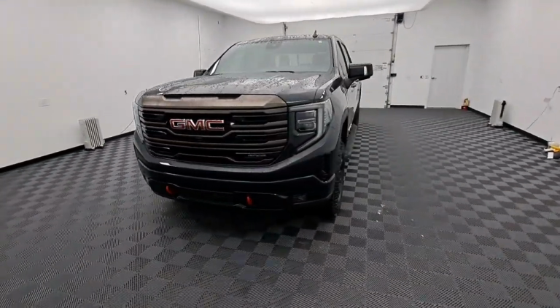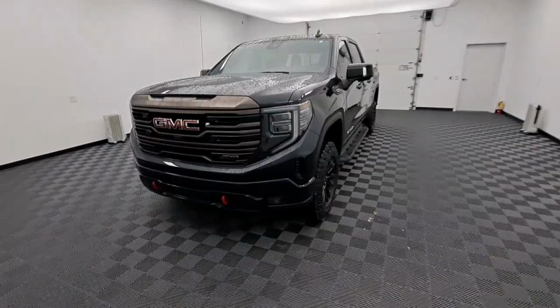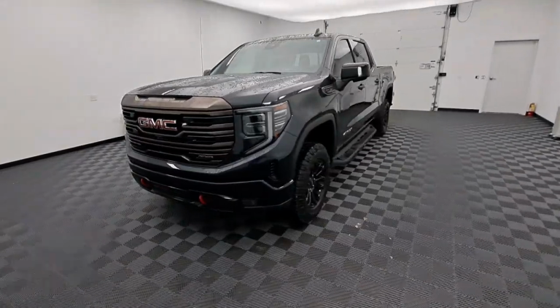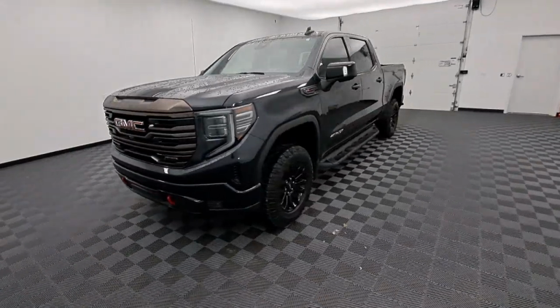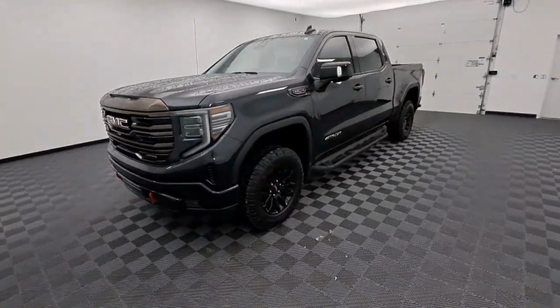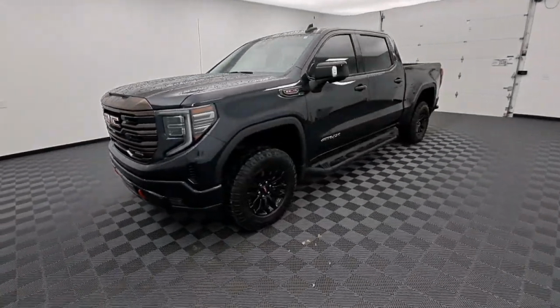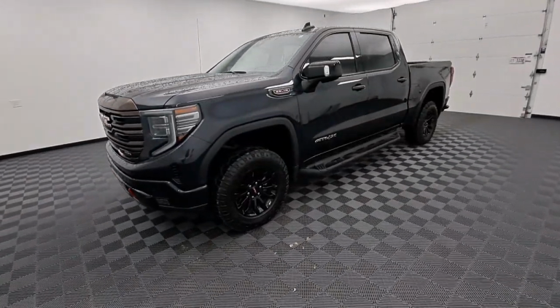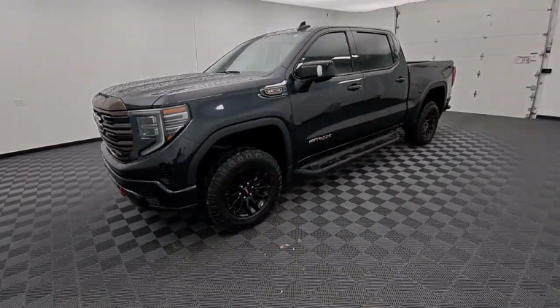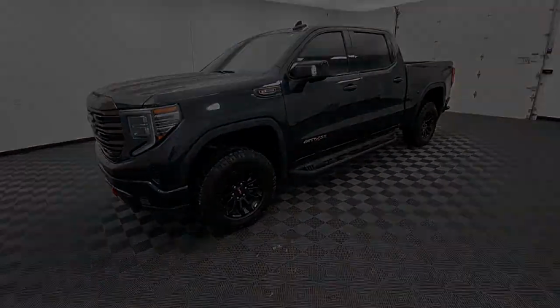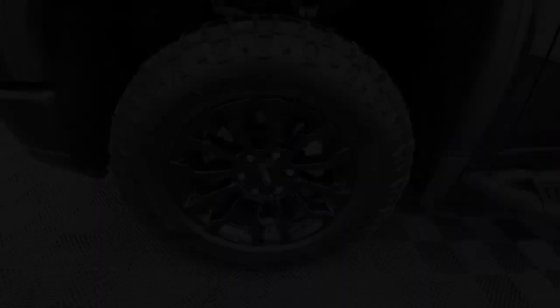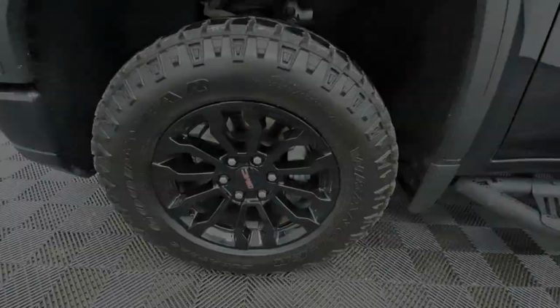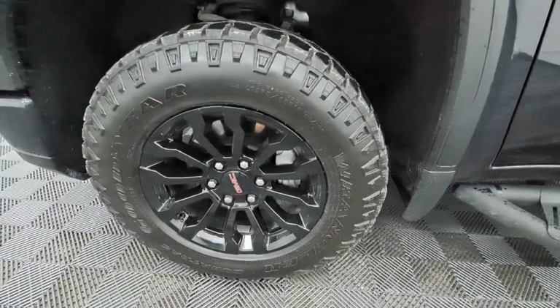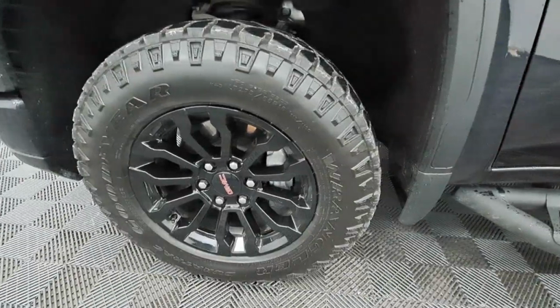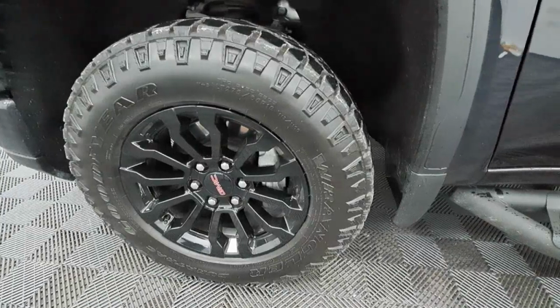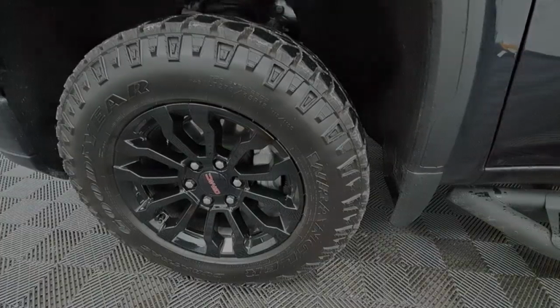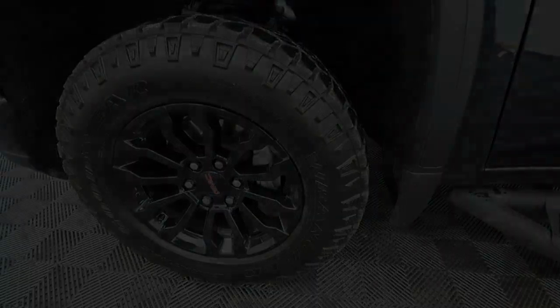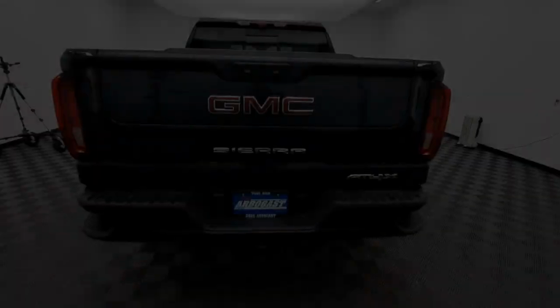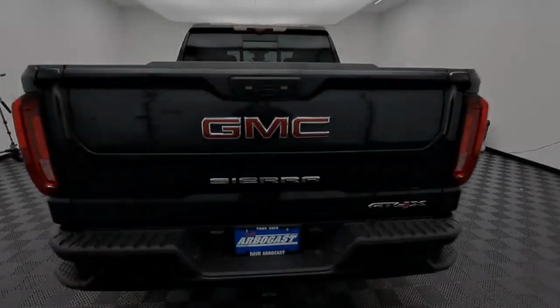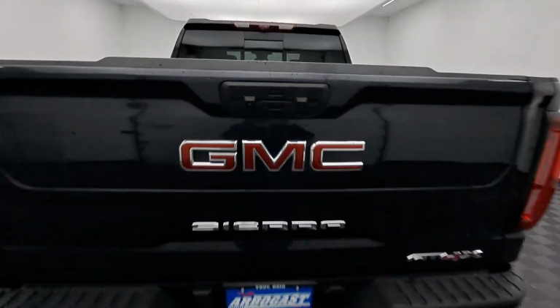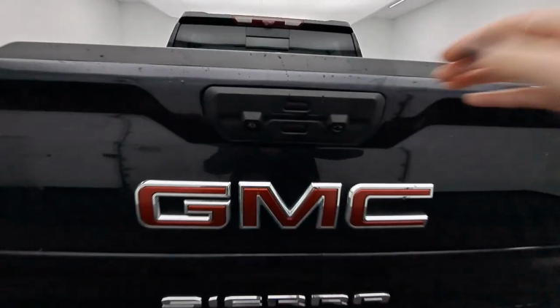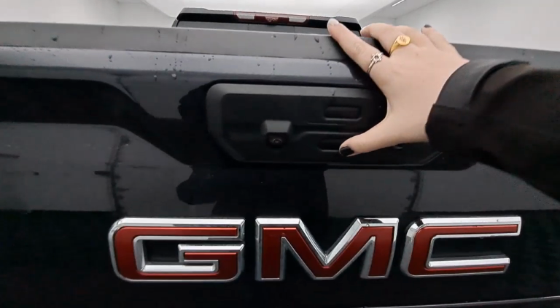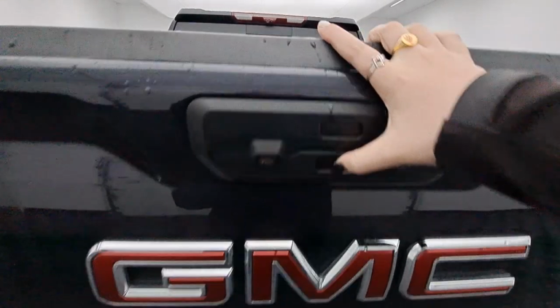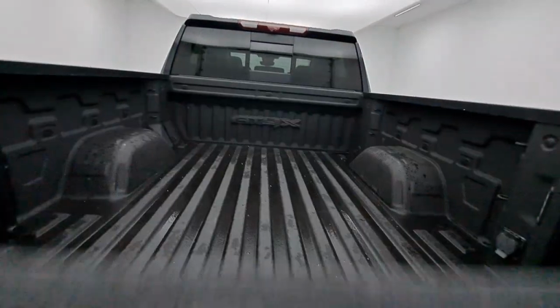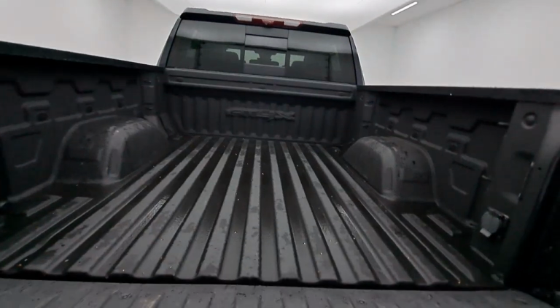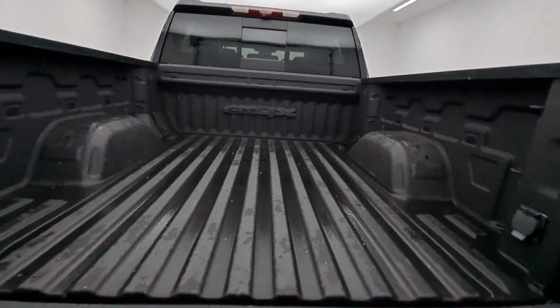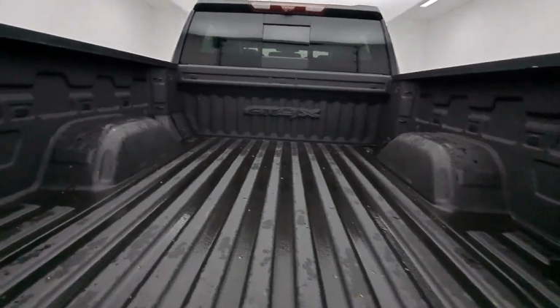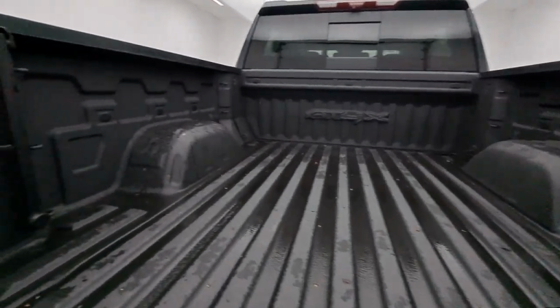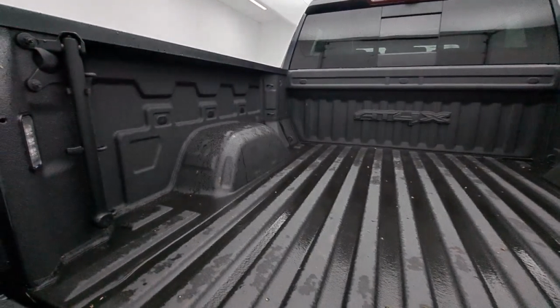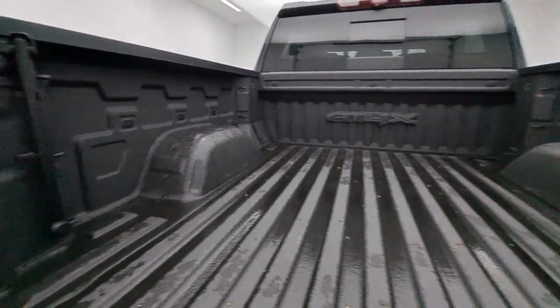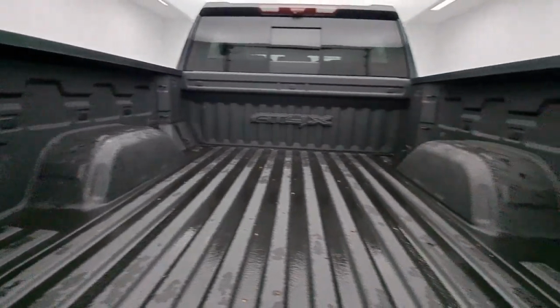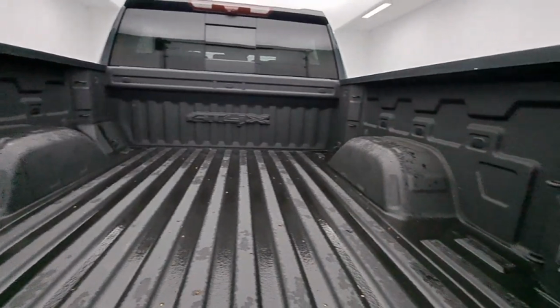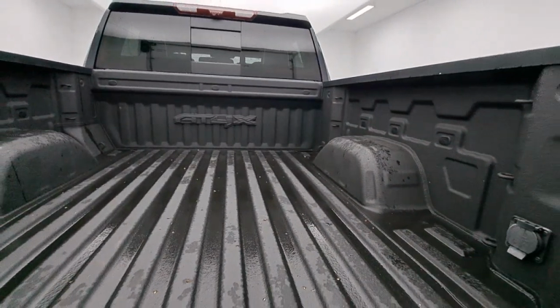Wireless Apple CarPlay and/or Android Auto, Navigation System, Keyless Entry, Sun/Moonroof, Heated Driver Seat, Backup Camera, Heated Rear Seat, Satellite Radio, Fog Lamps, Woodgrain Interior Trim.